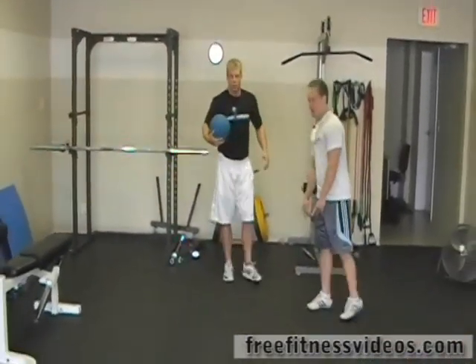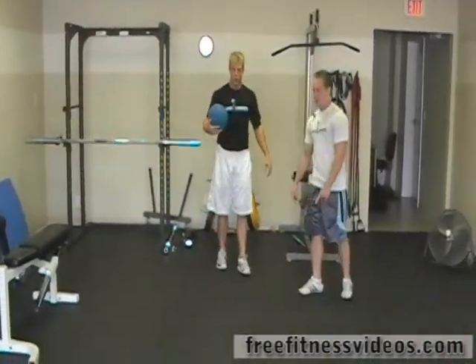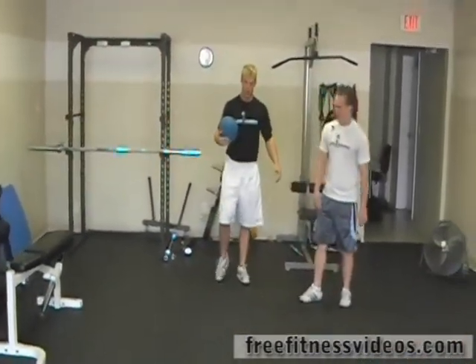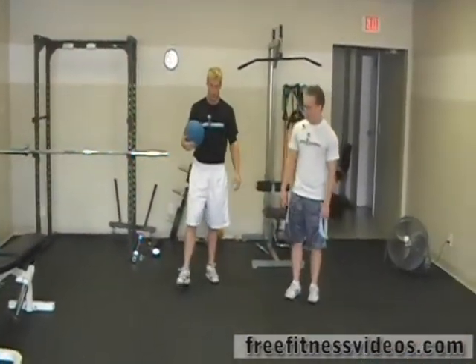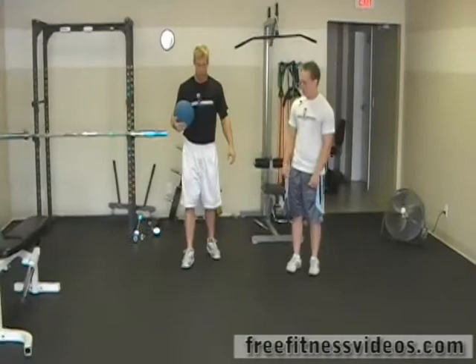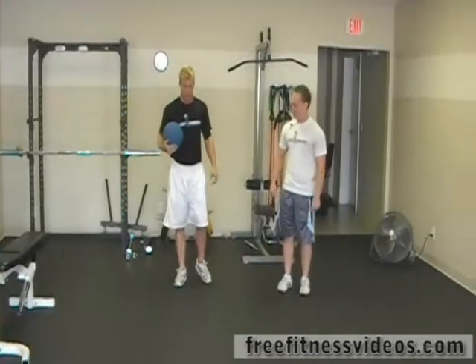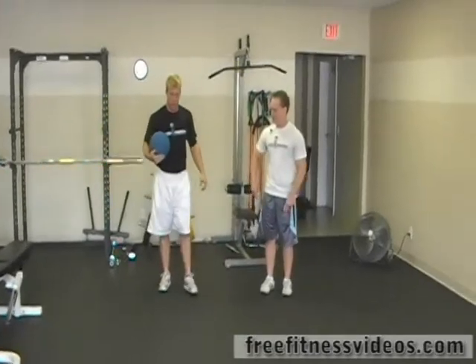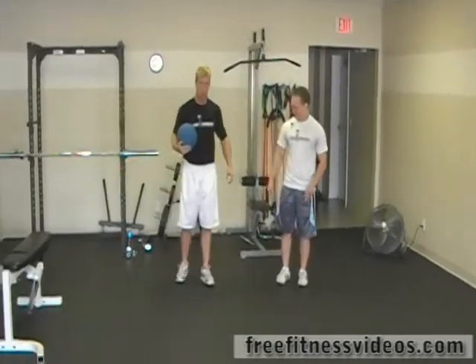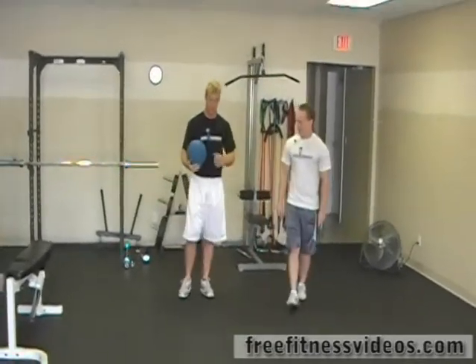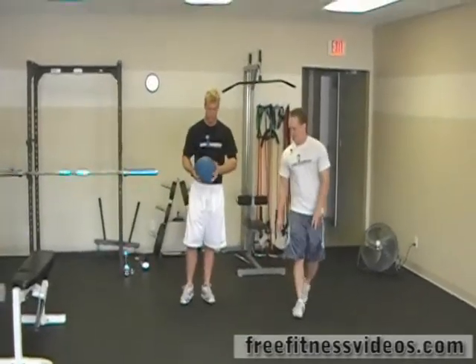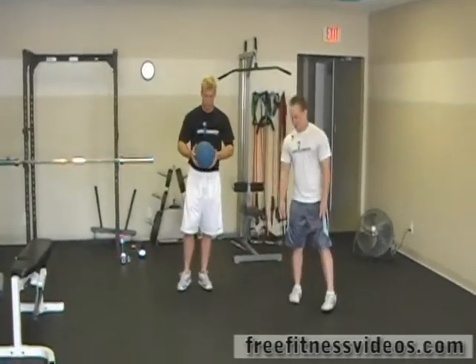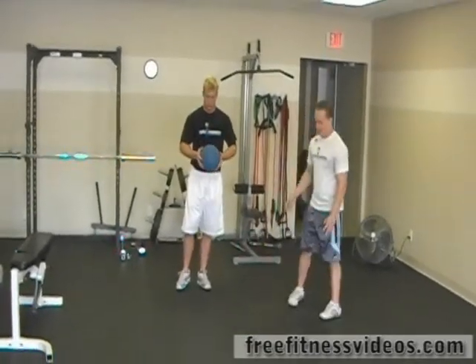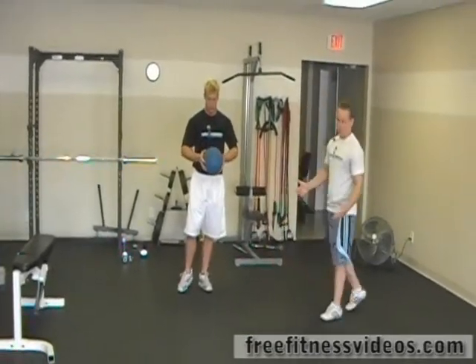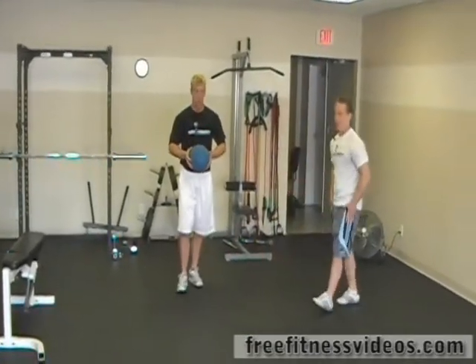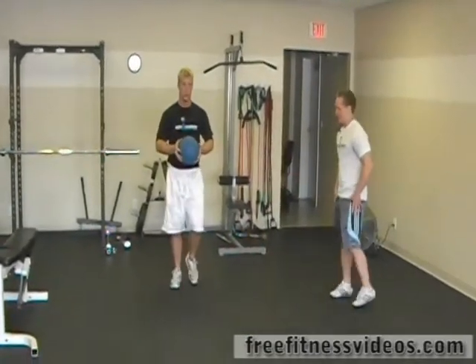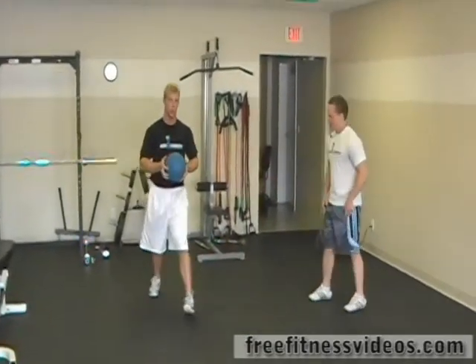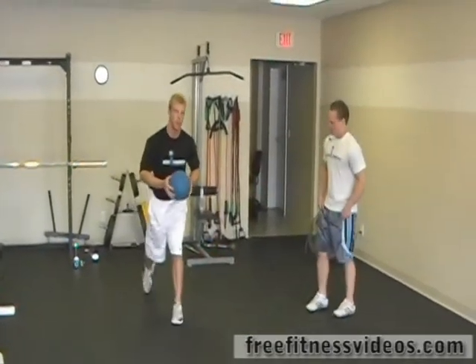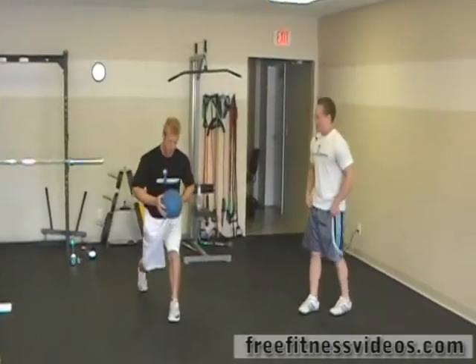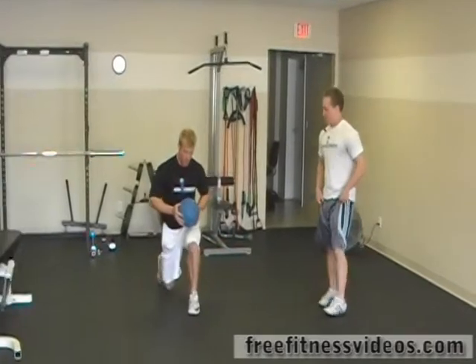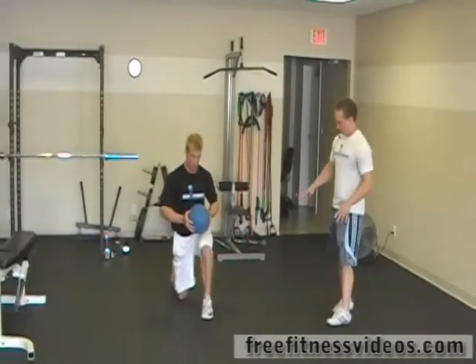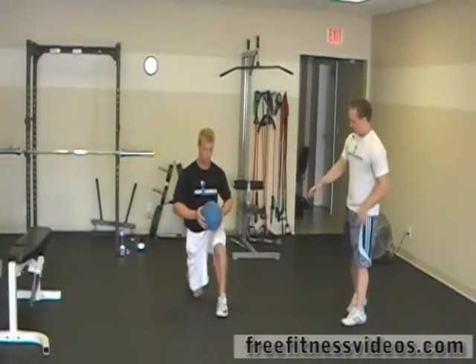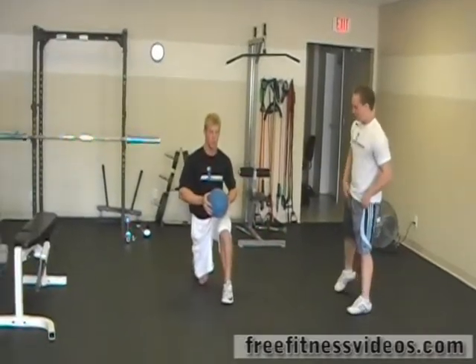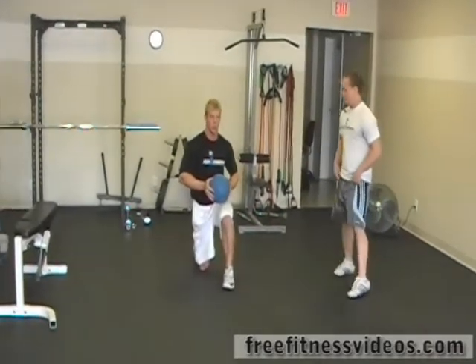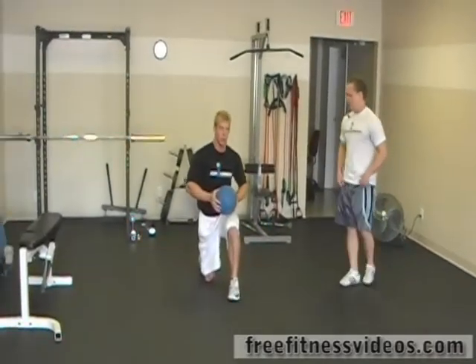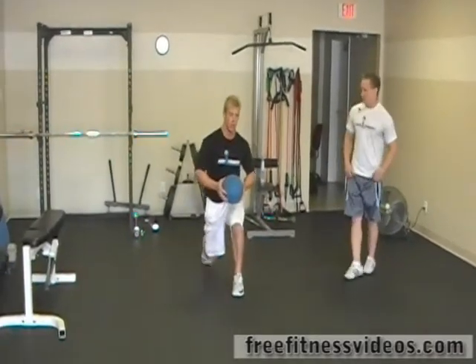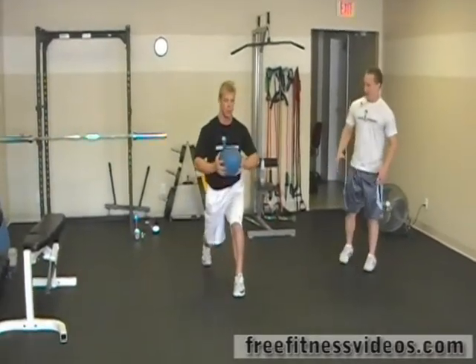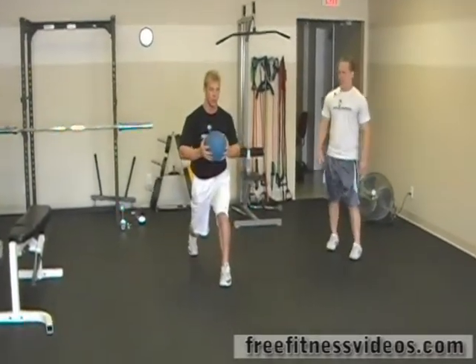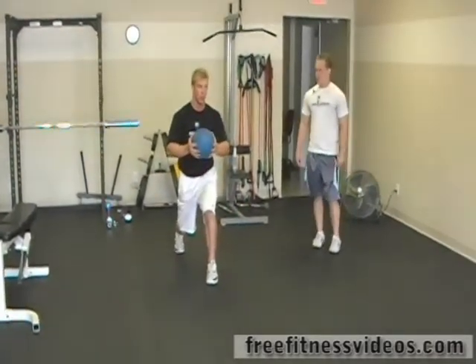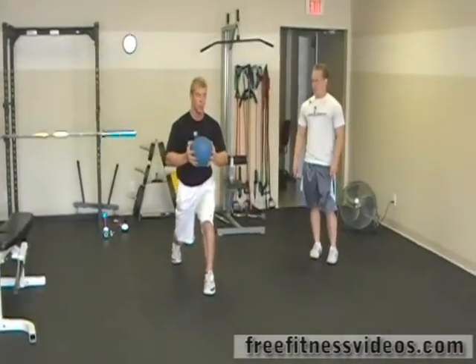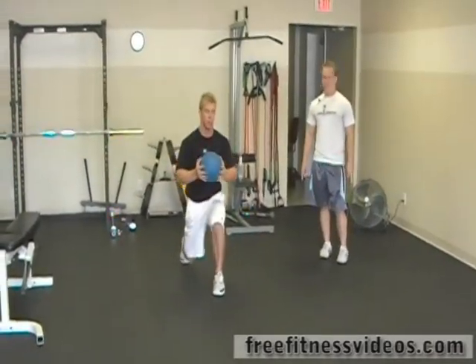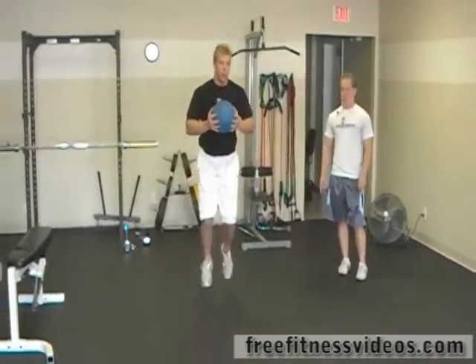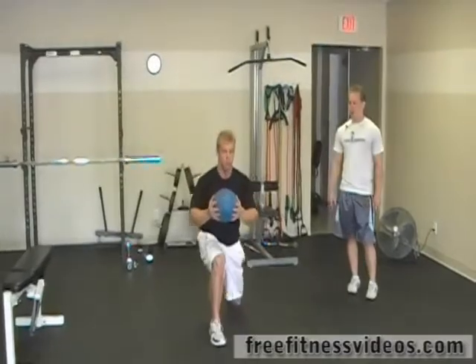Now we're going to finish off by doing some lunge jumps. We're going to do a split-squat stance or a lunge stance, and he's going to jump up. We're going to do 10 on each leg, so 20 total.